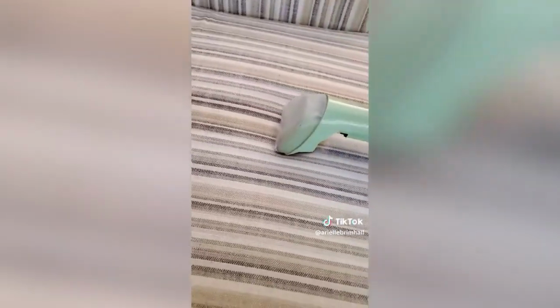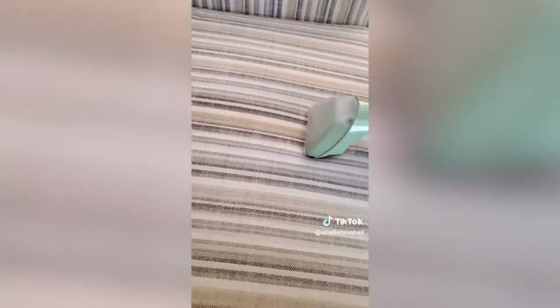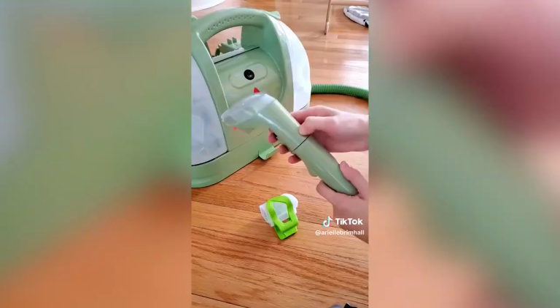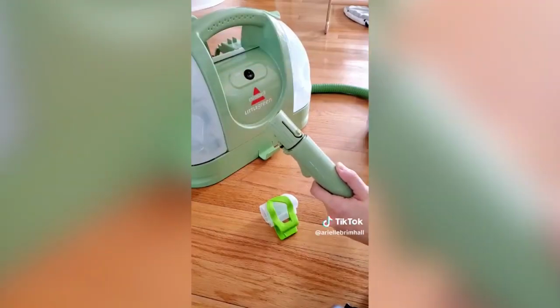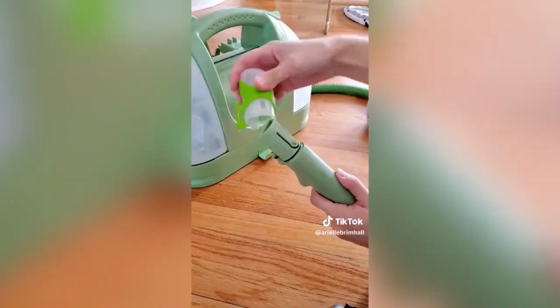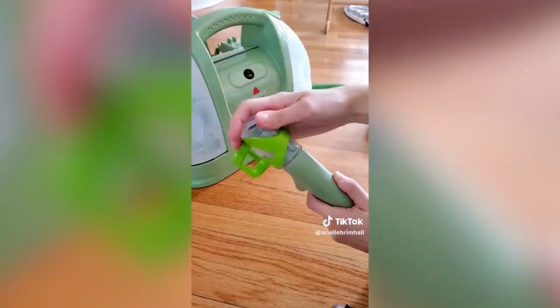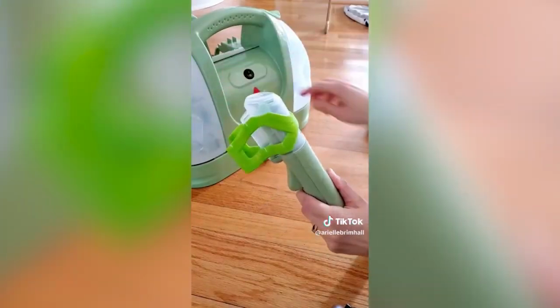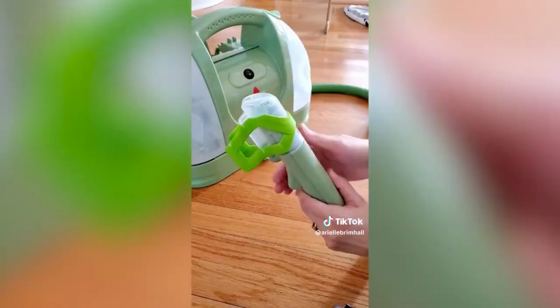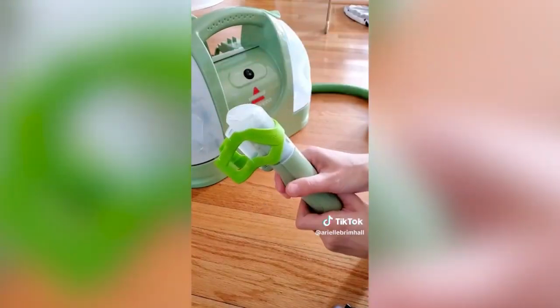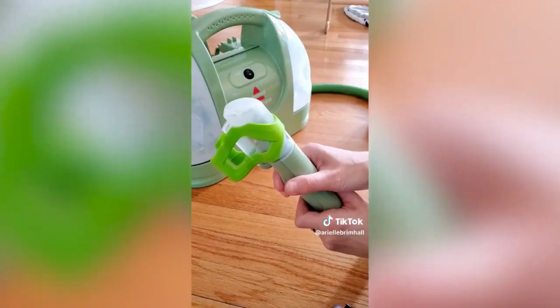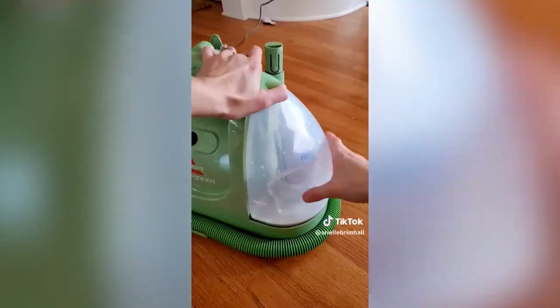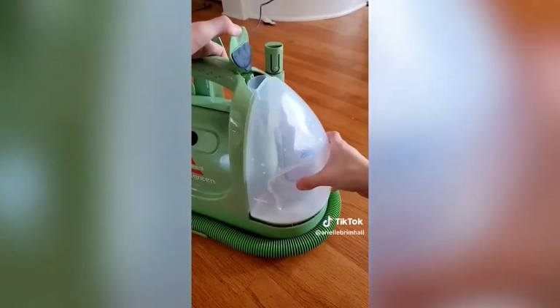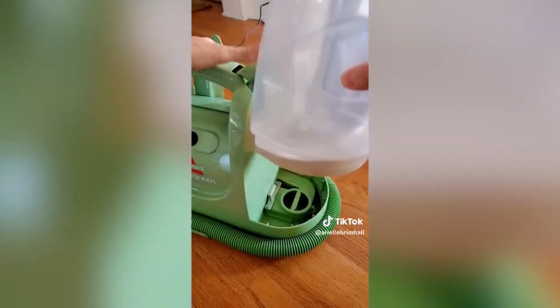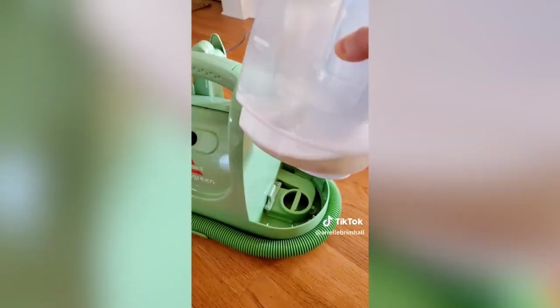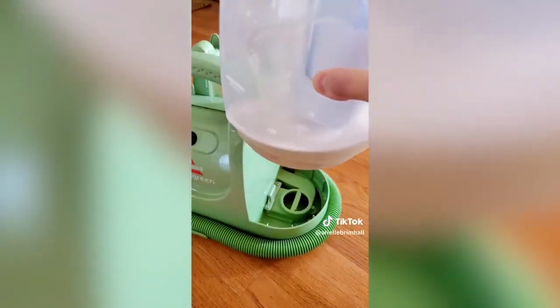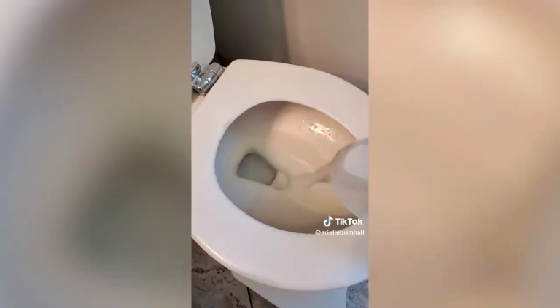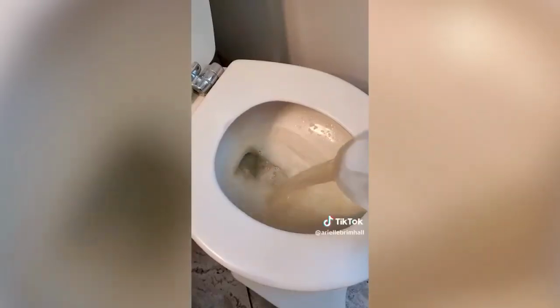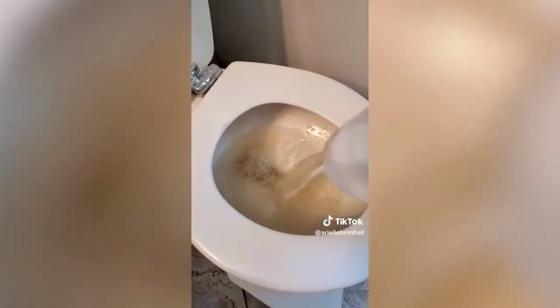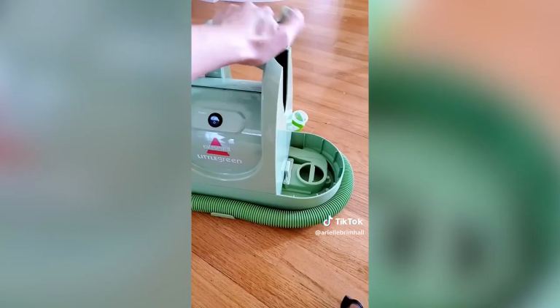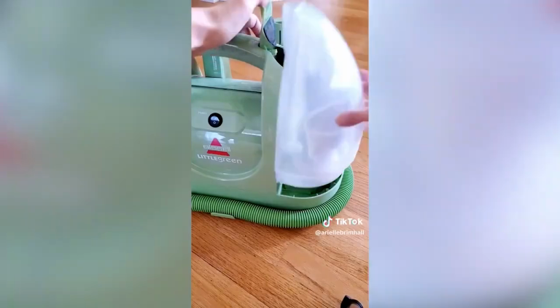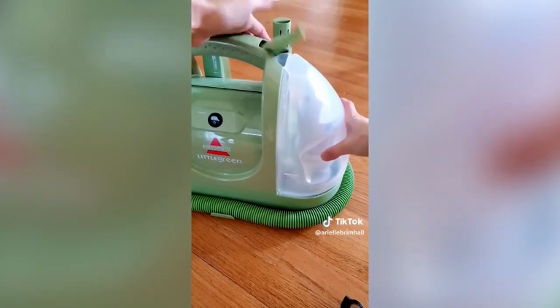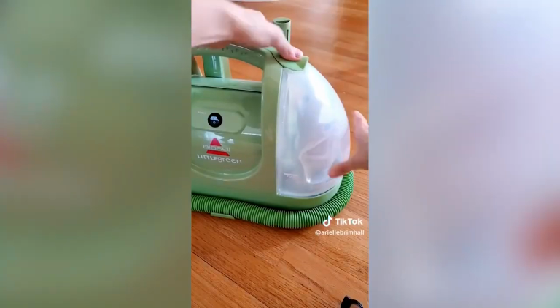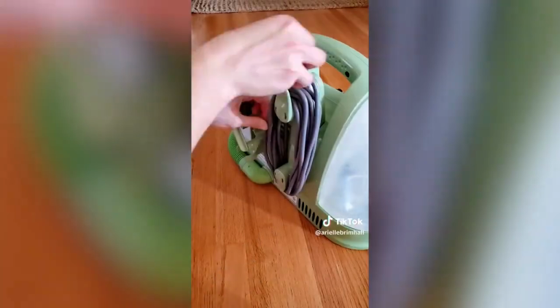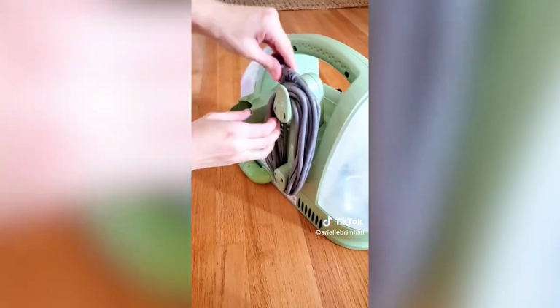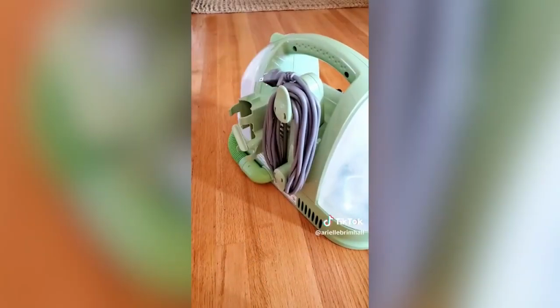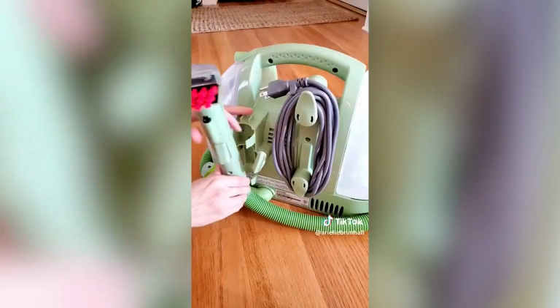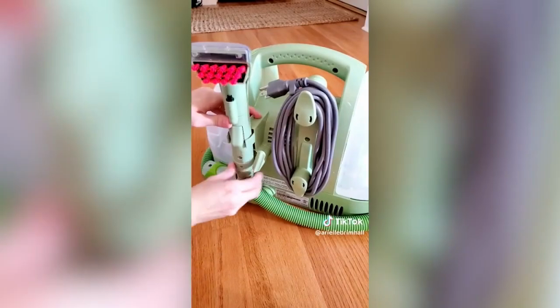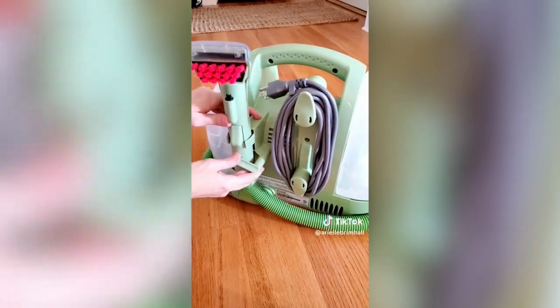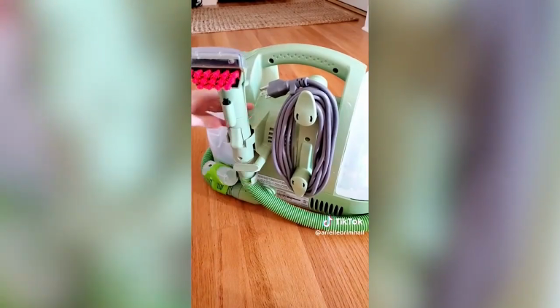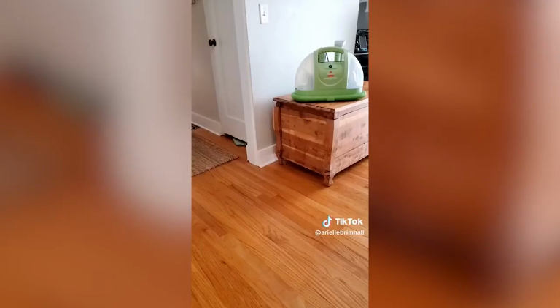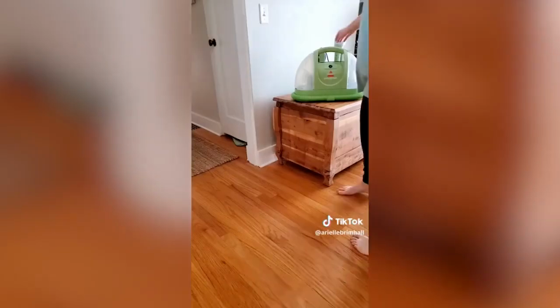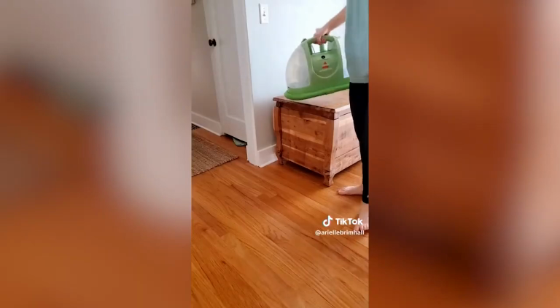It comes with a self-cleaning hydro hose attachment to shoot solution through the attachment and down the hose to keep the machine clean after use. It's easy to empty the dirty water and has a 48-ounce tank for multiple uses before refill. I have it linked in my Amazon storefront under the cleaning list.